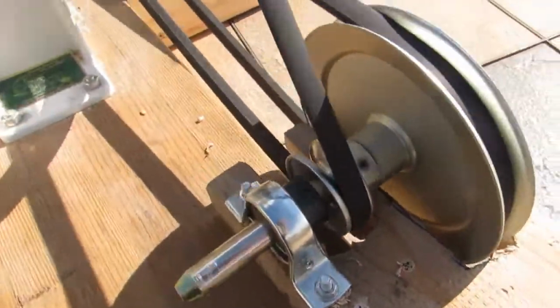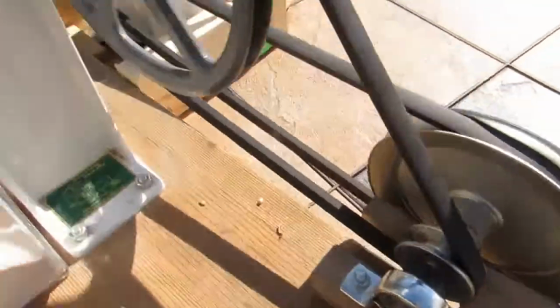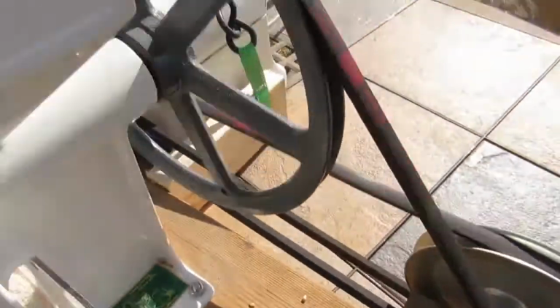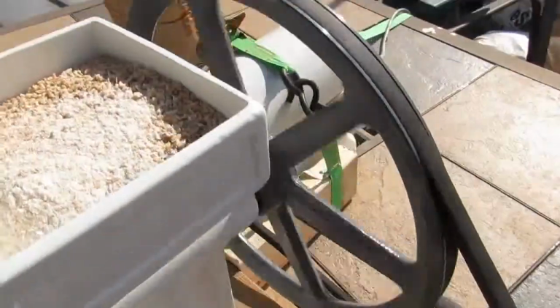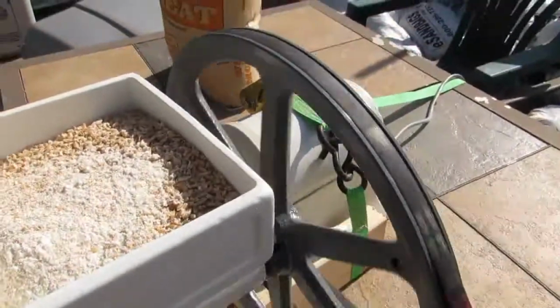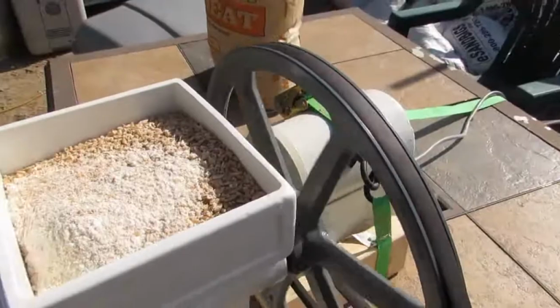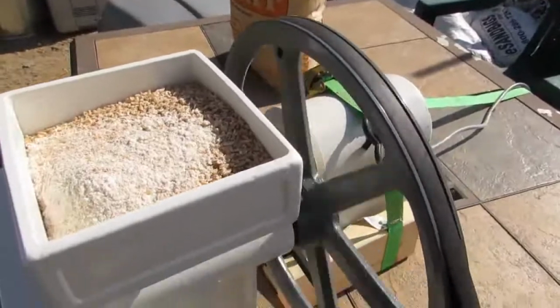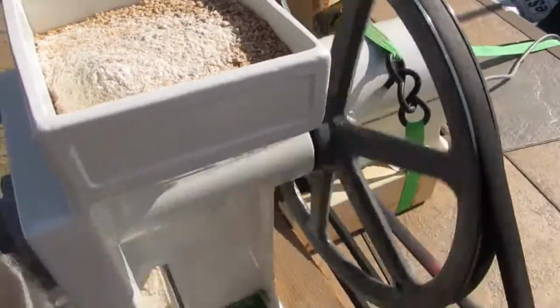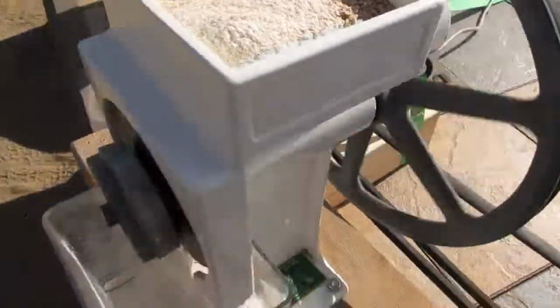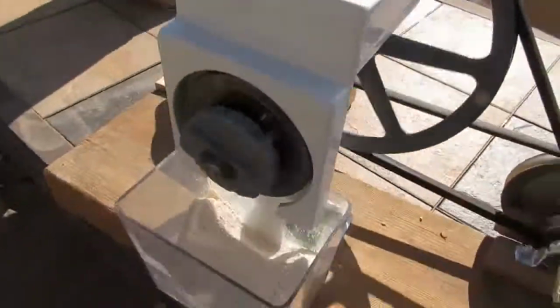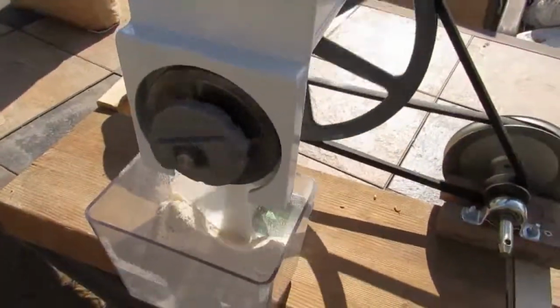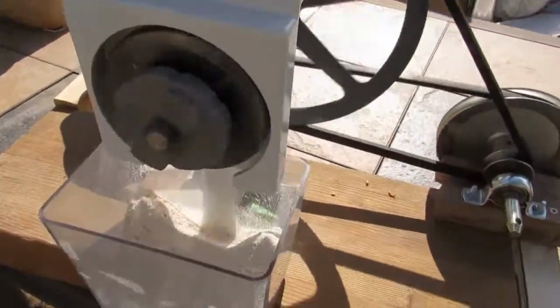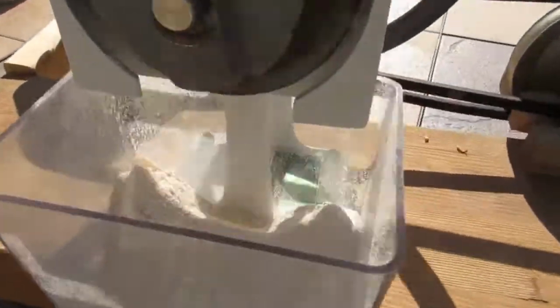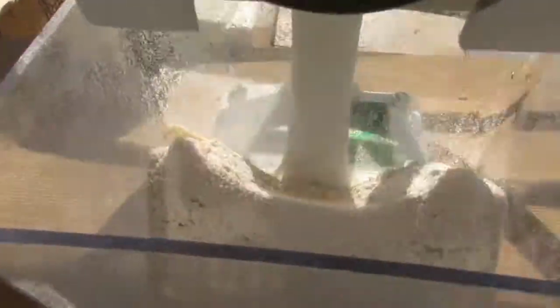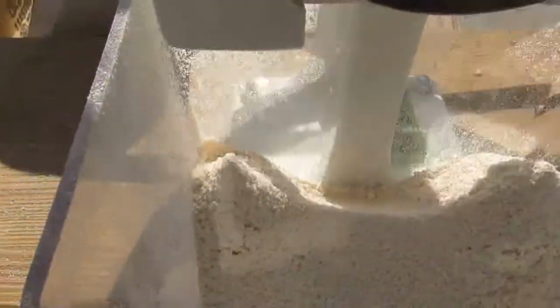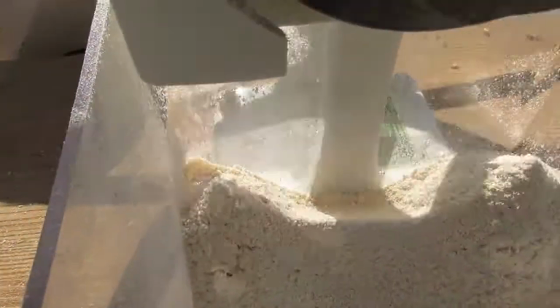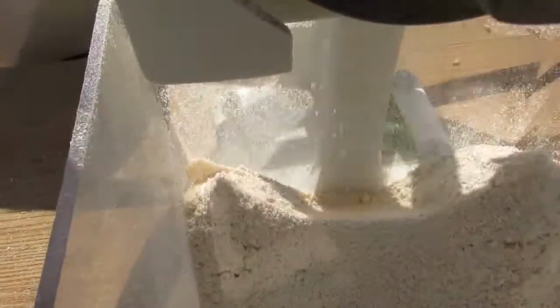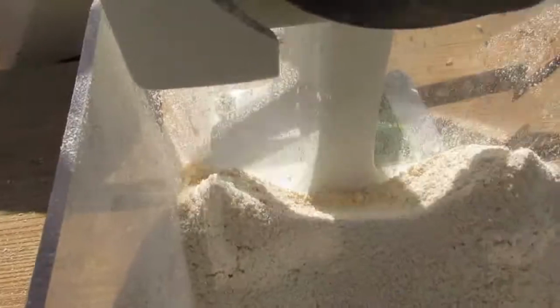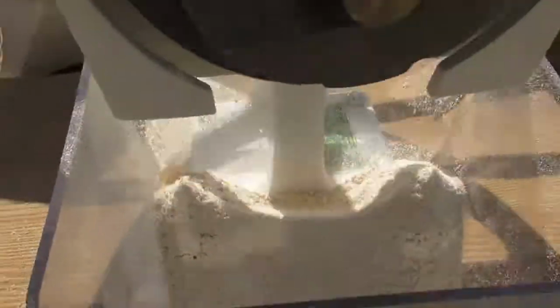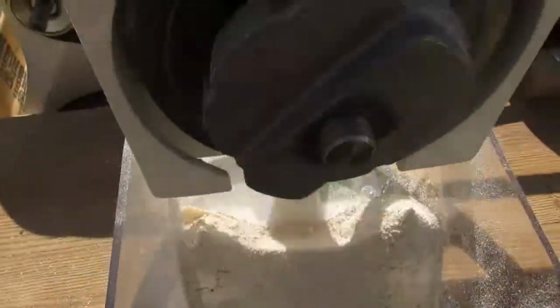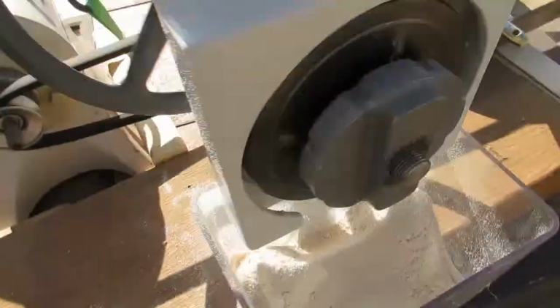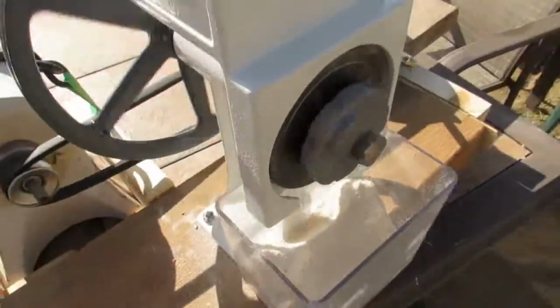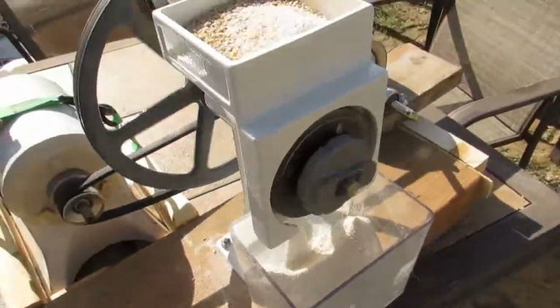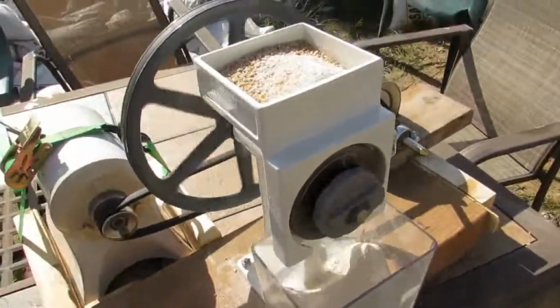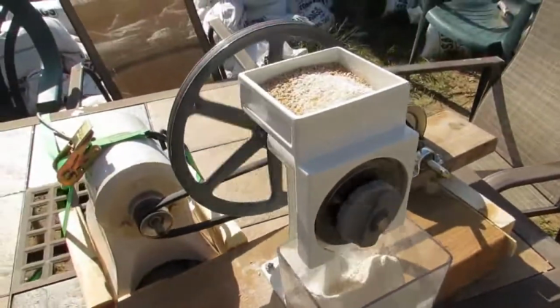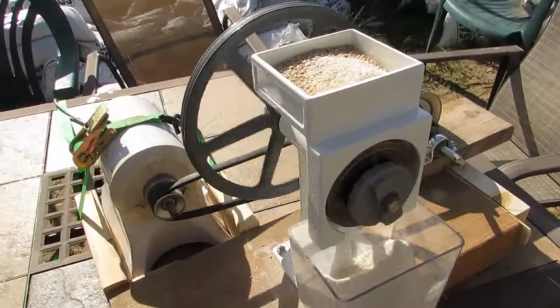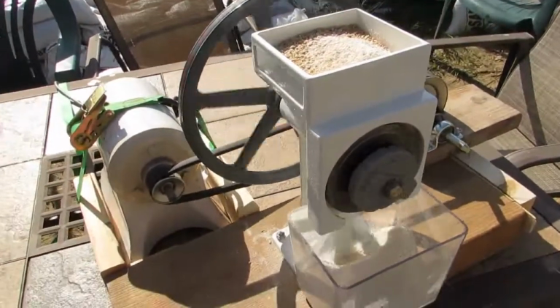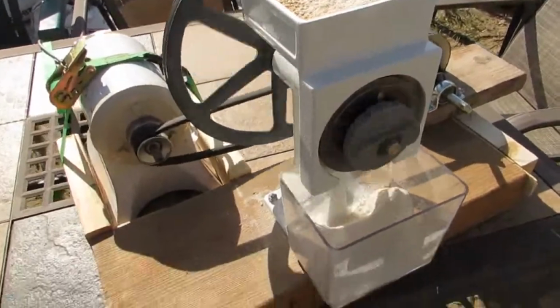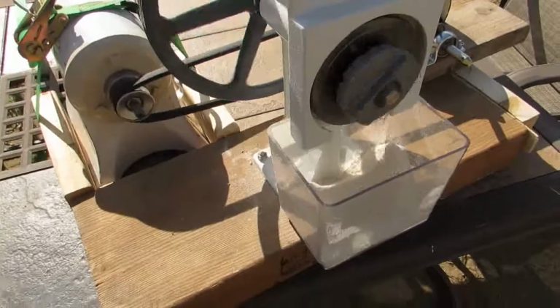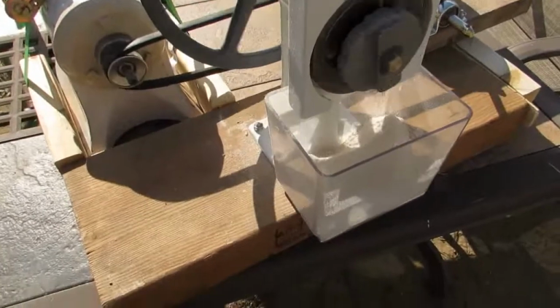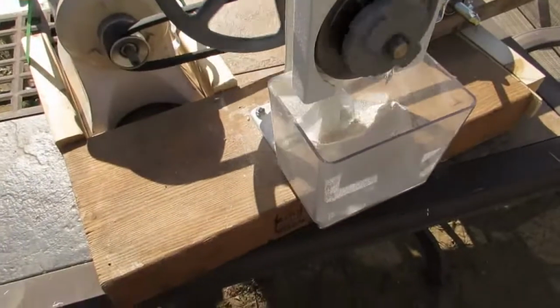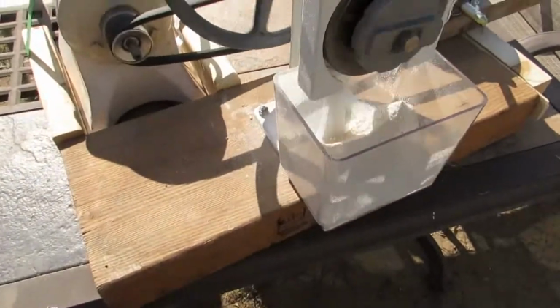And another 42-inch belt up to the main drive, and we have a nice fine flour coming out. It's a slow process grinding wheat this way, but since I don't have to turn the handle, I don't mind that it's slow.